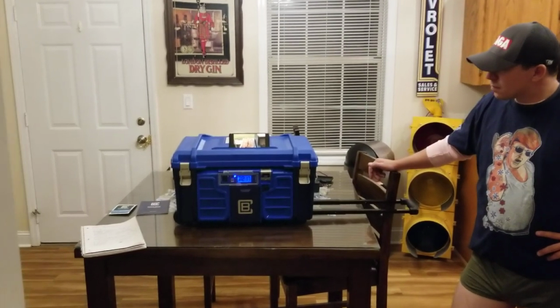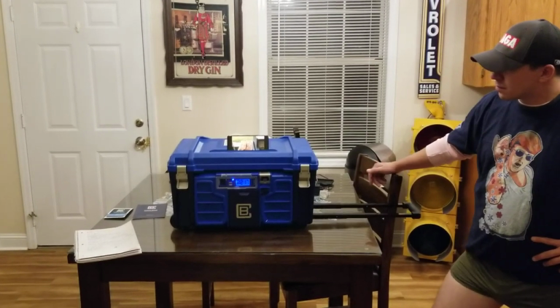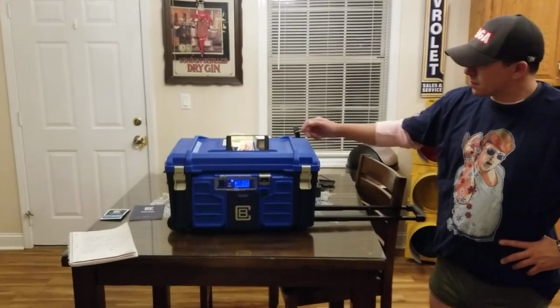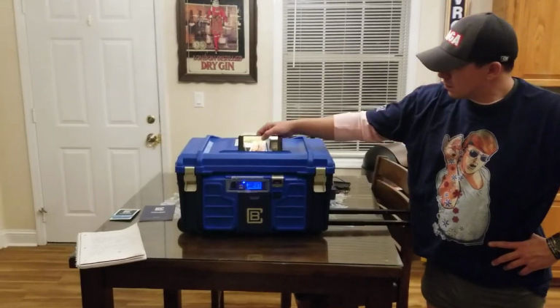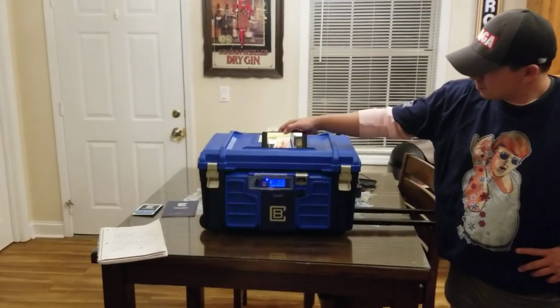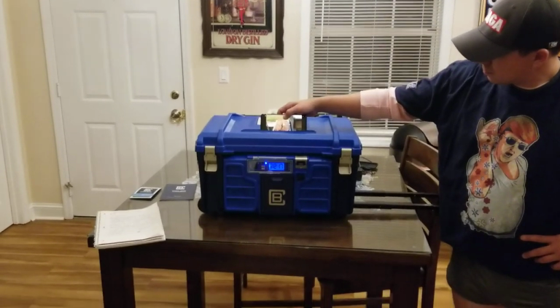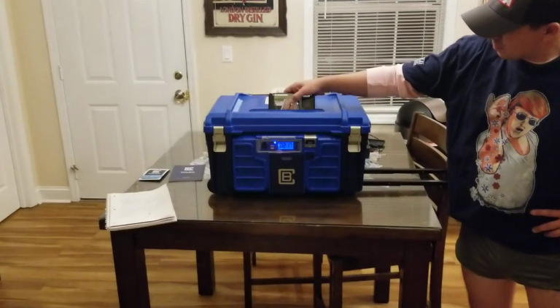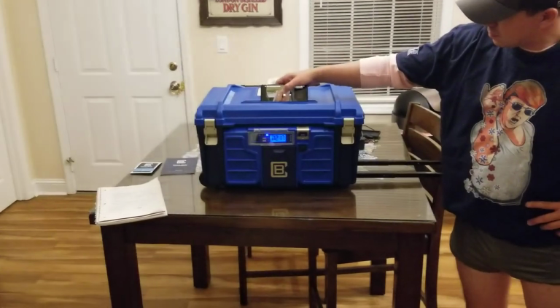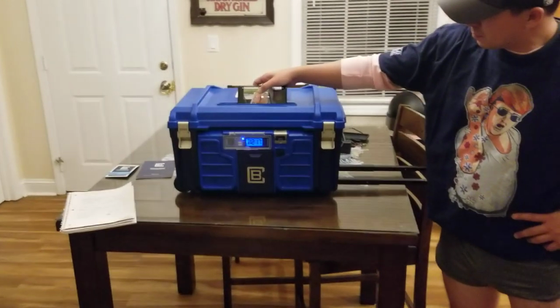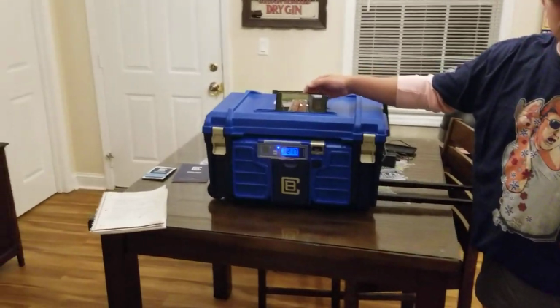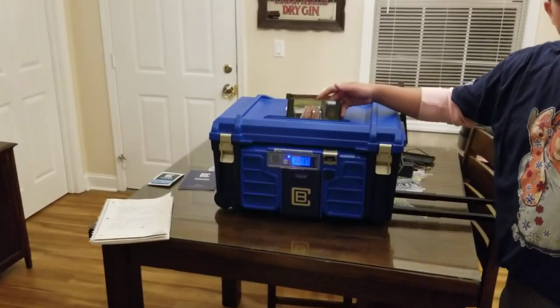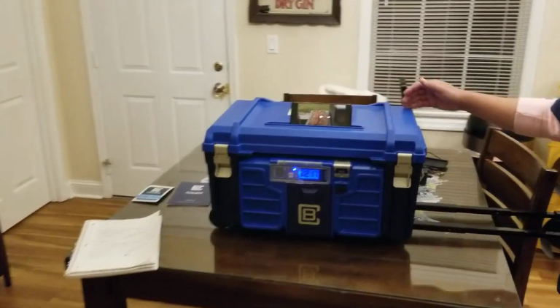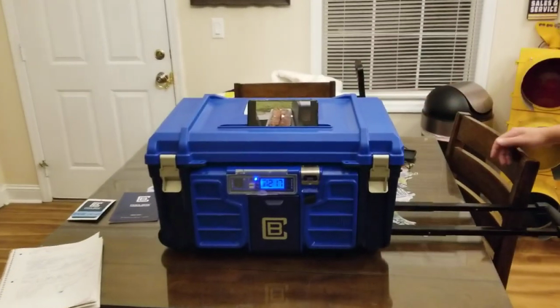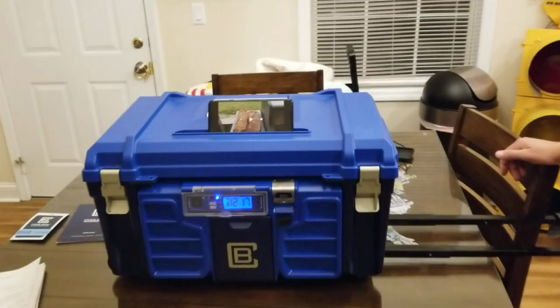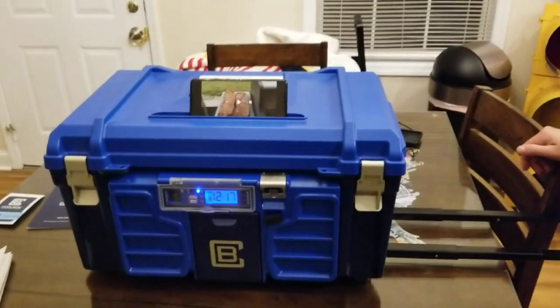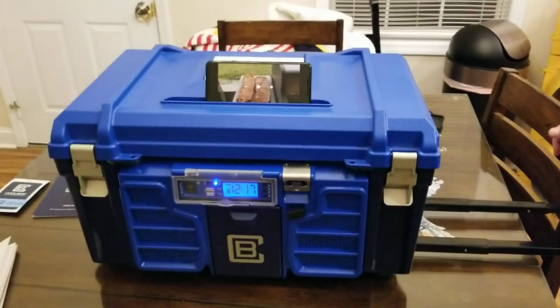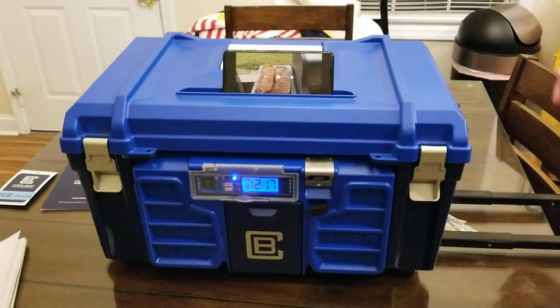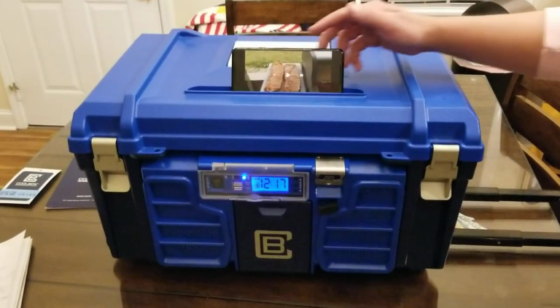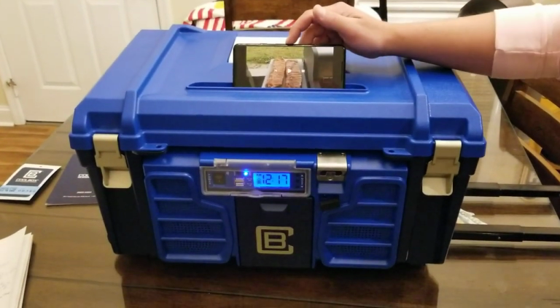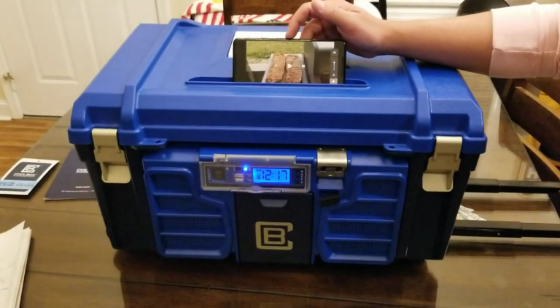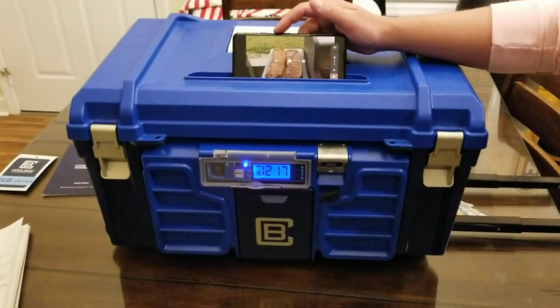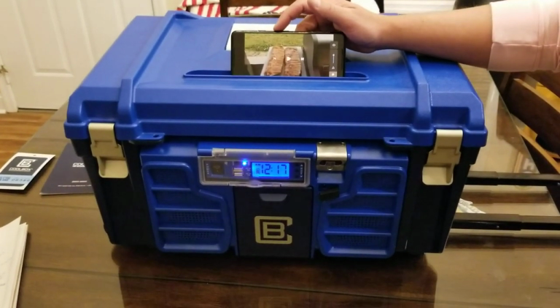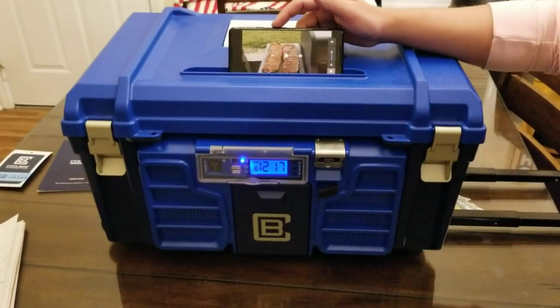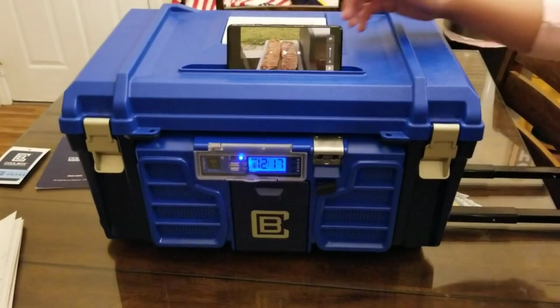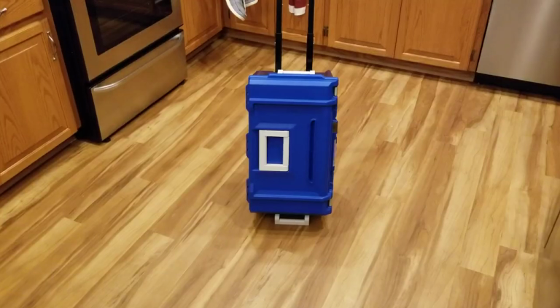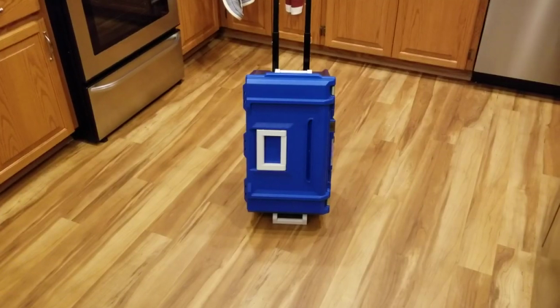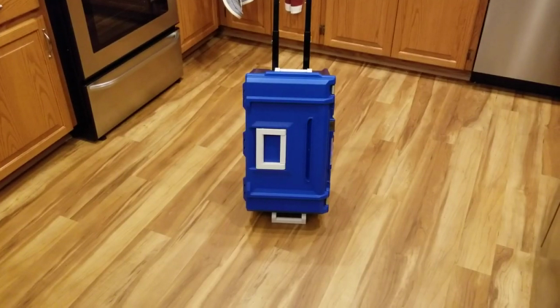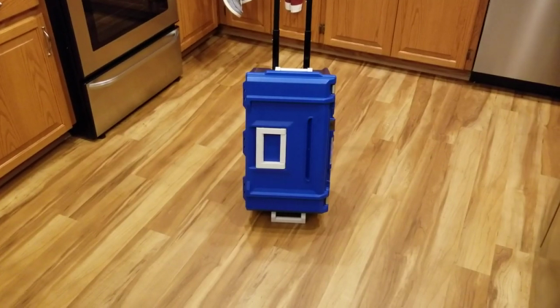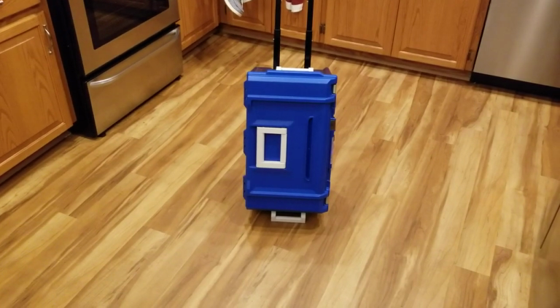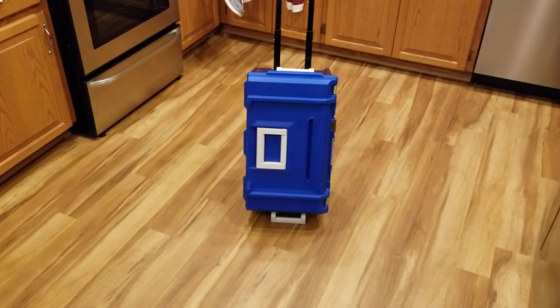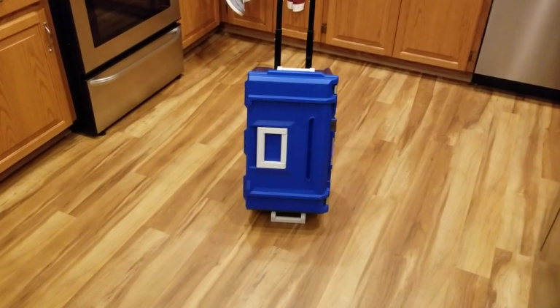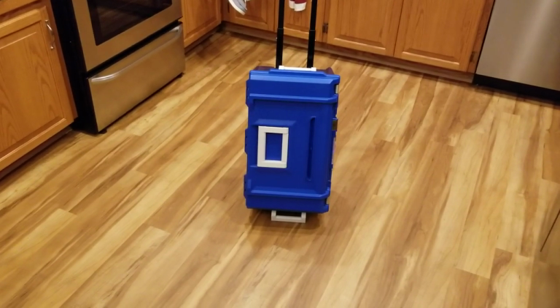You can definitely tell it's got some pretty good sound quality and it can get pretty loud.